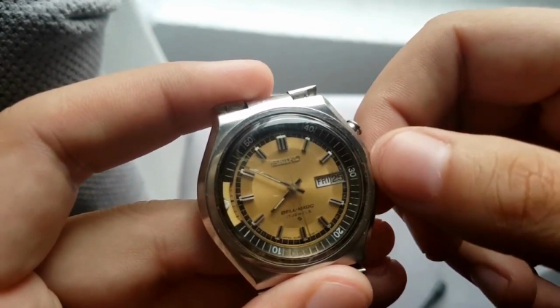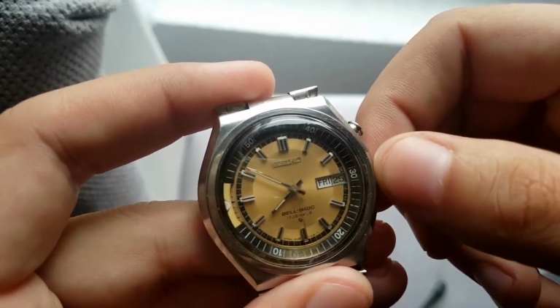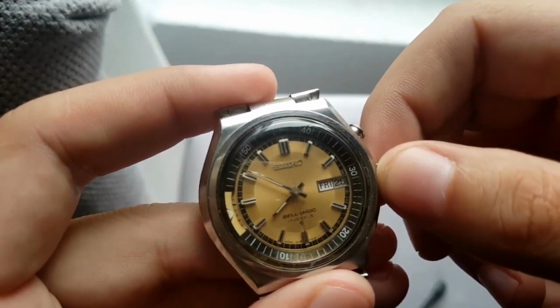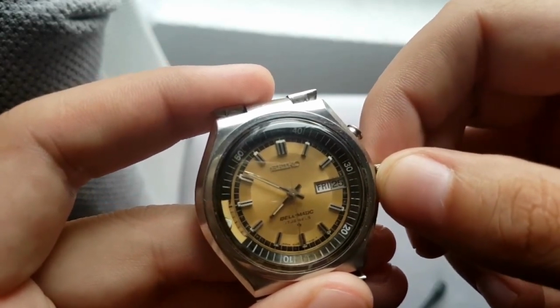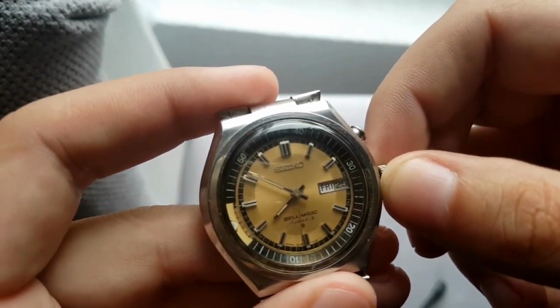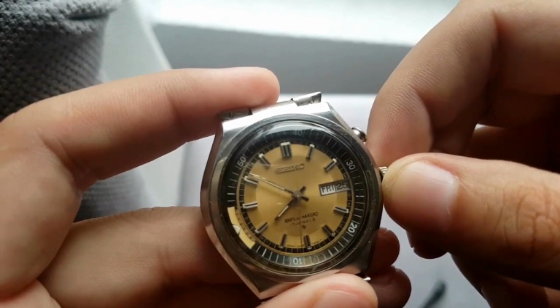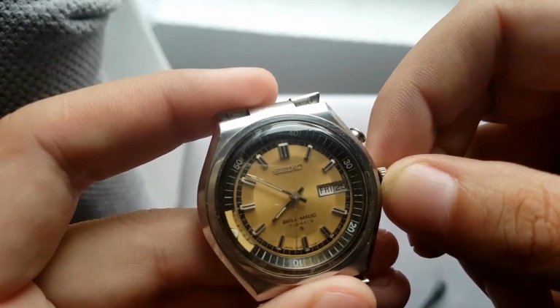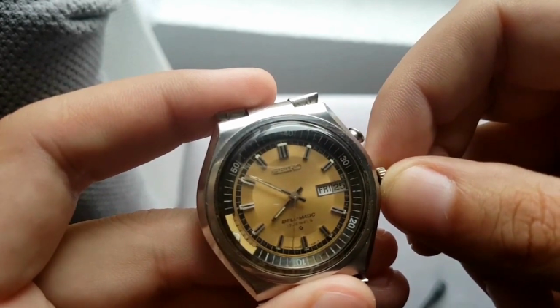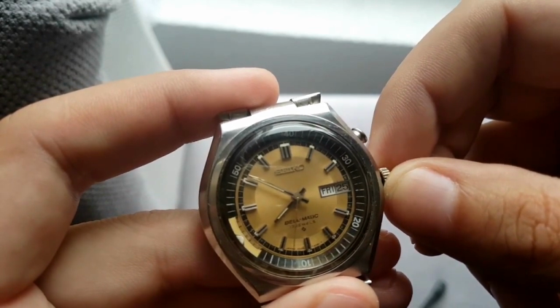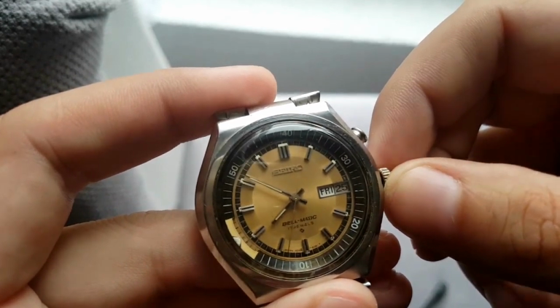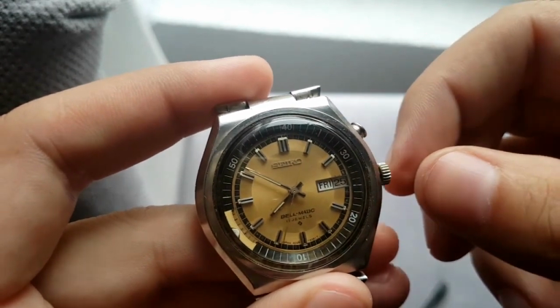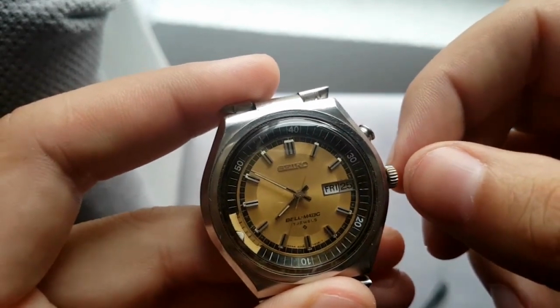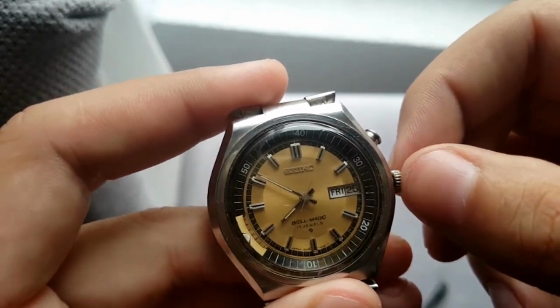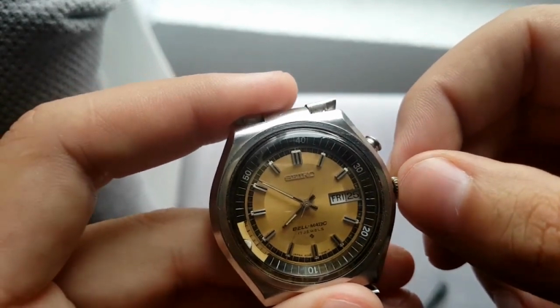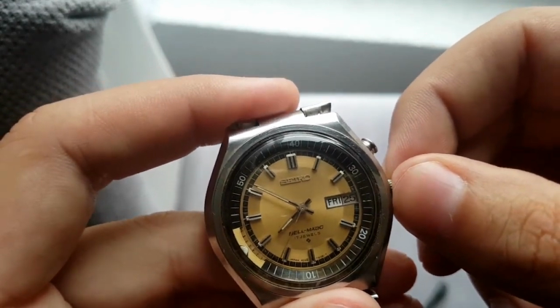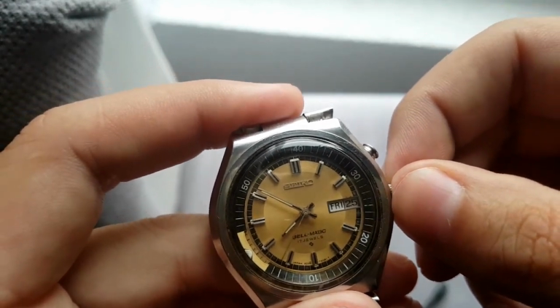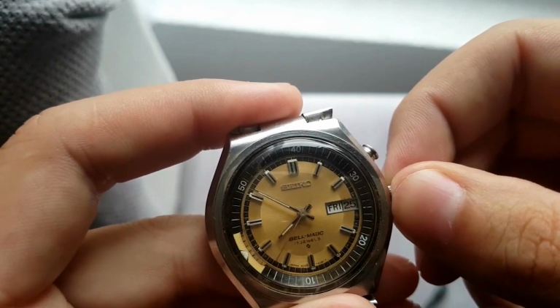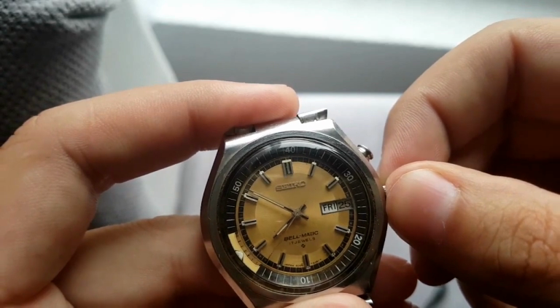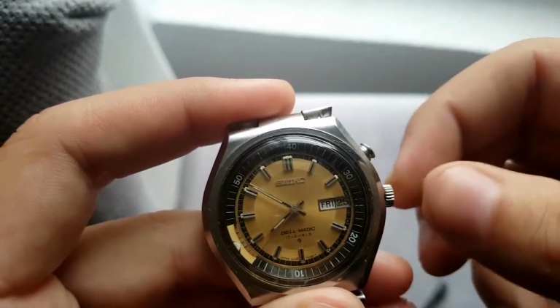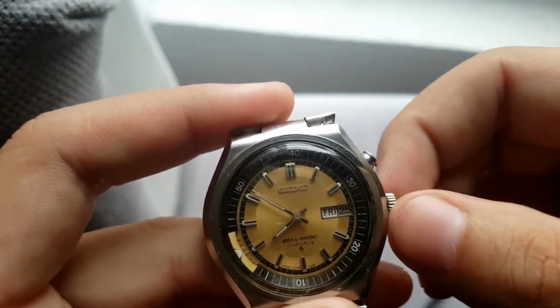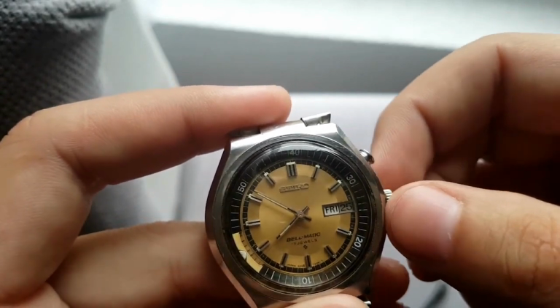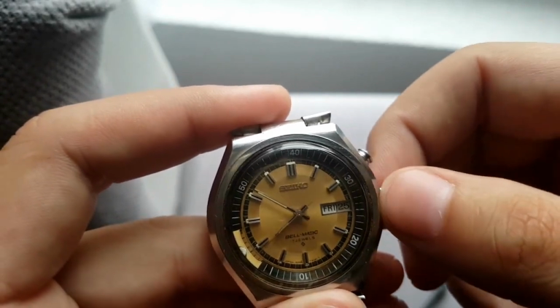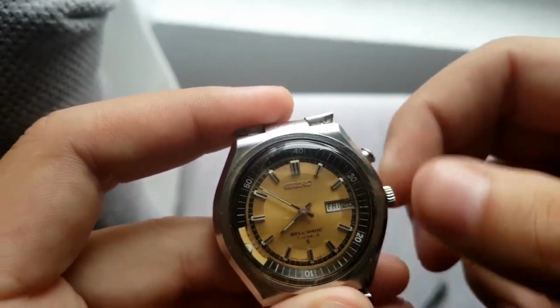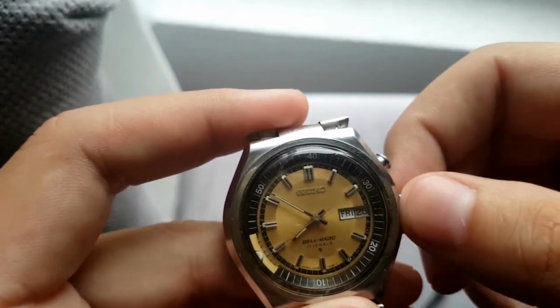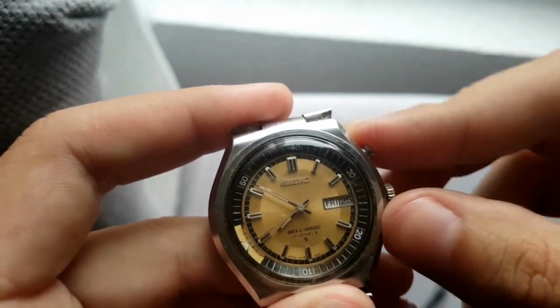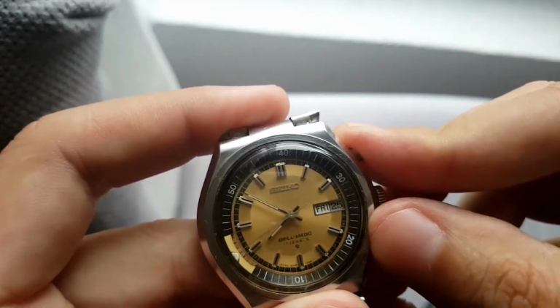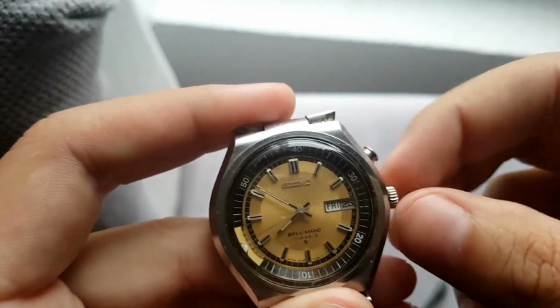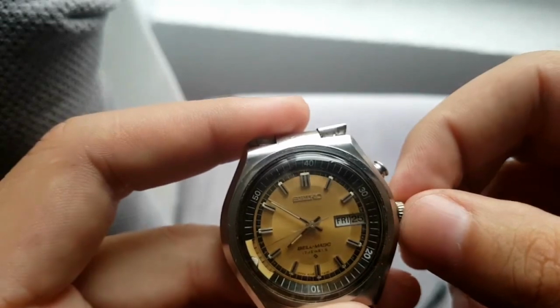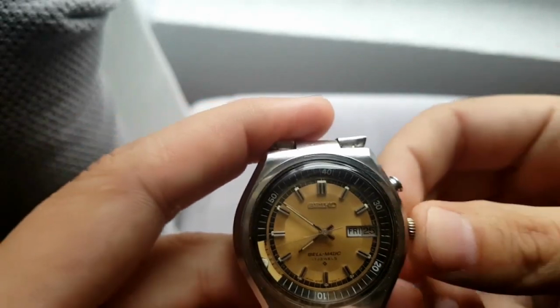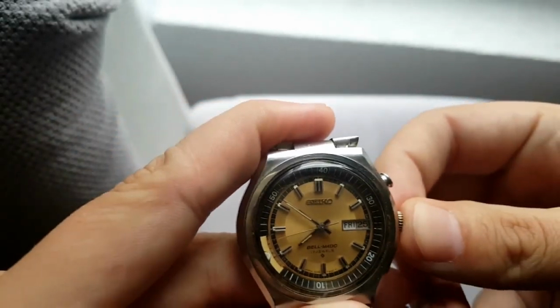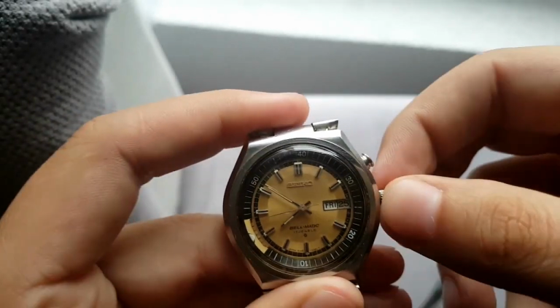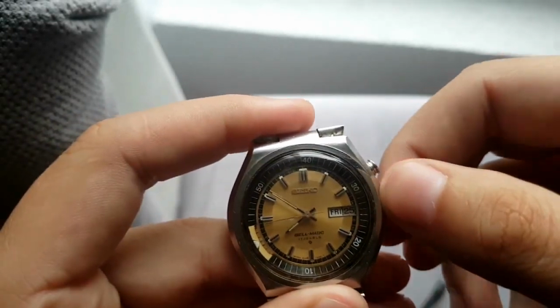It's almost eight o'clock and we're going to put it at a little bit over eight, so we're going to put this on.